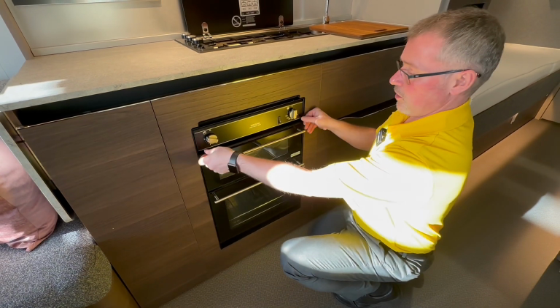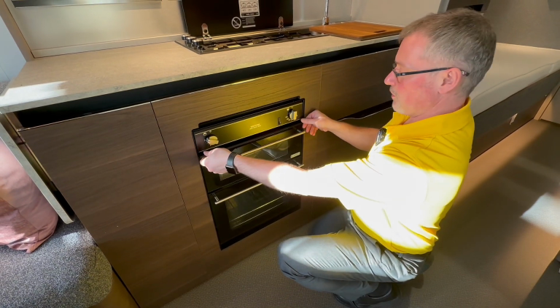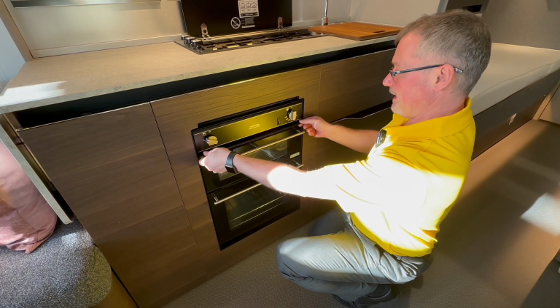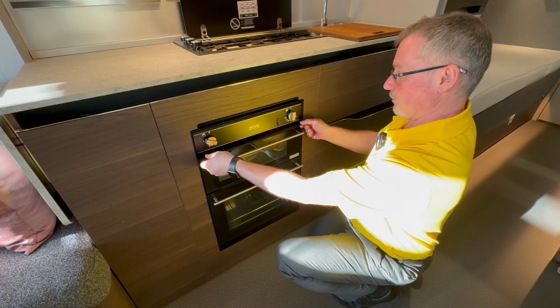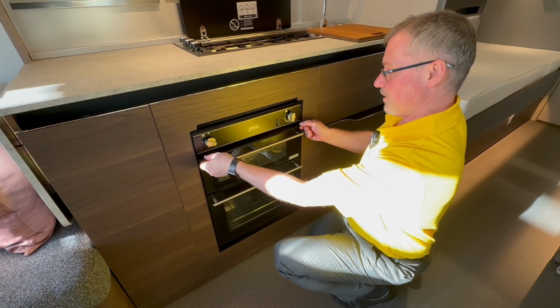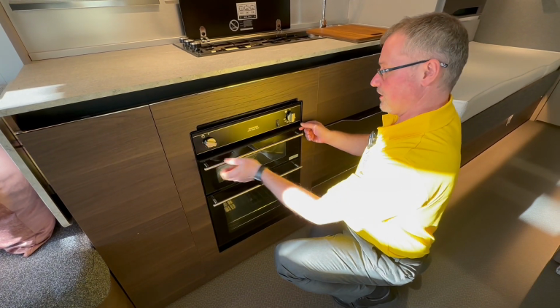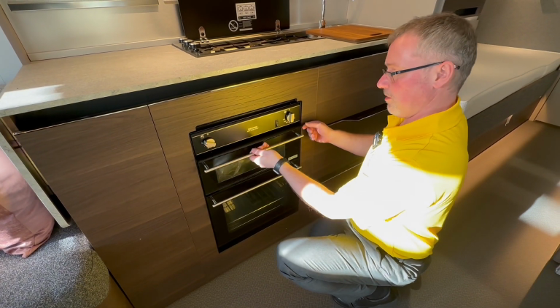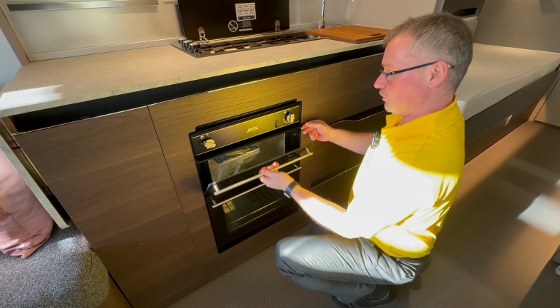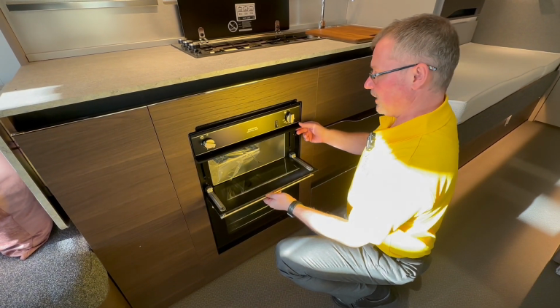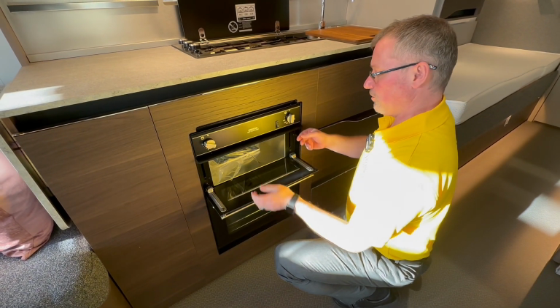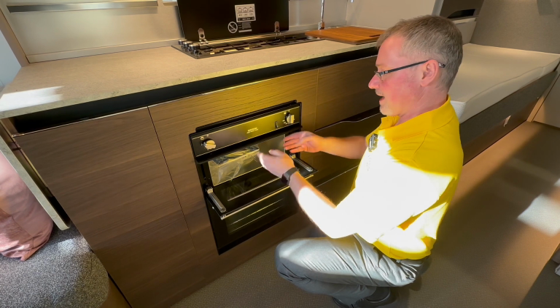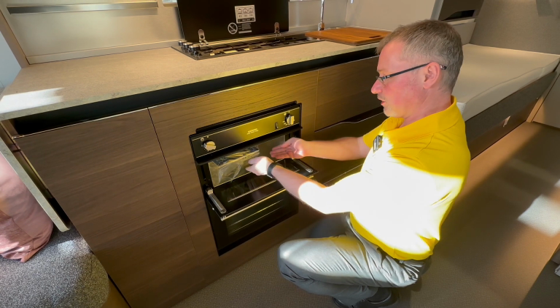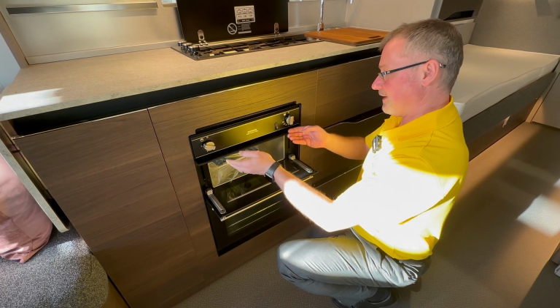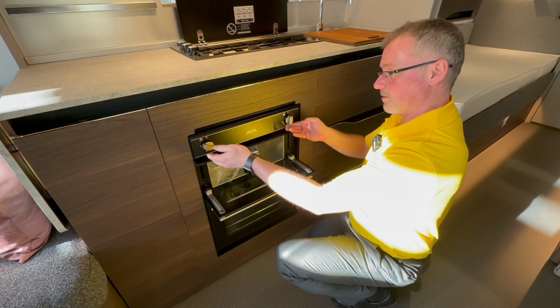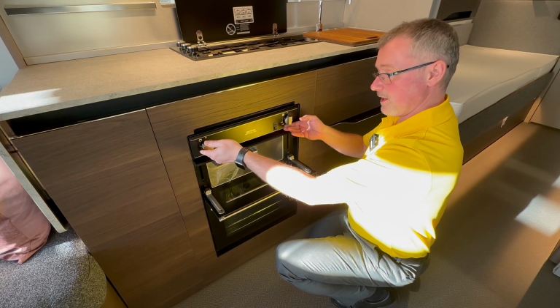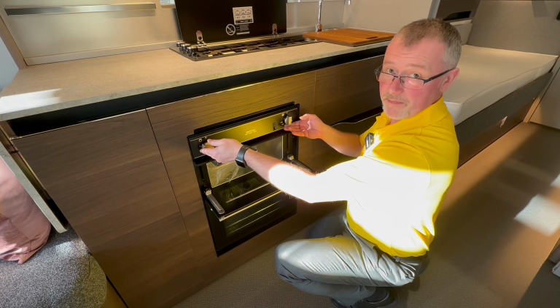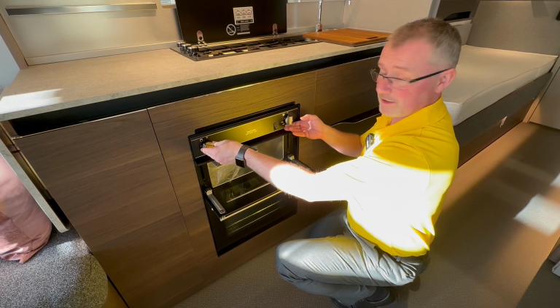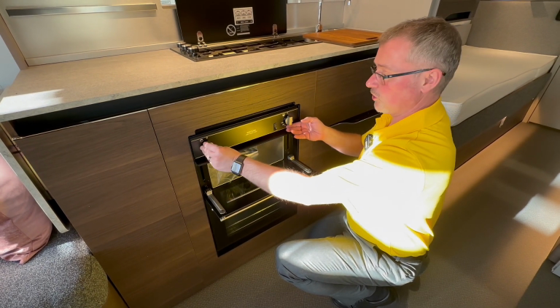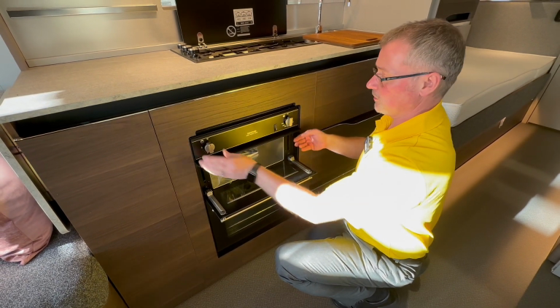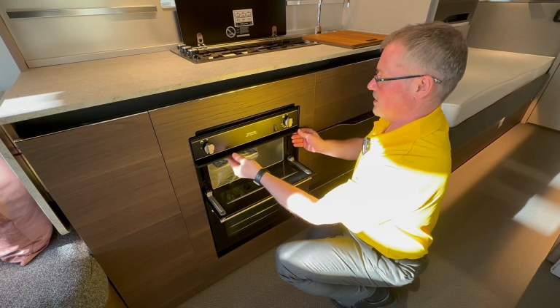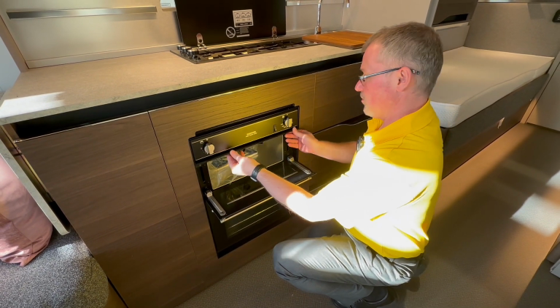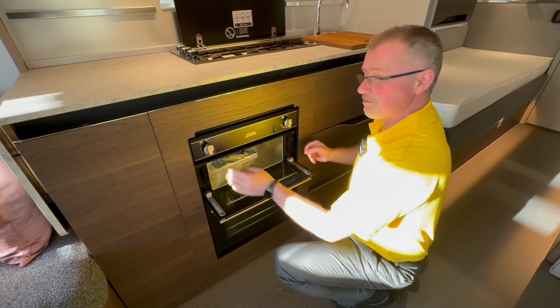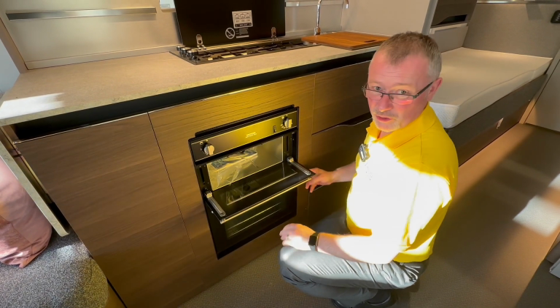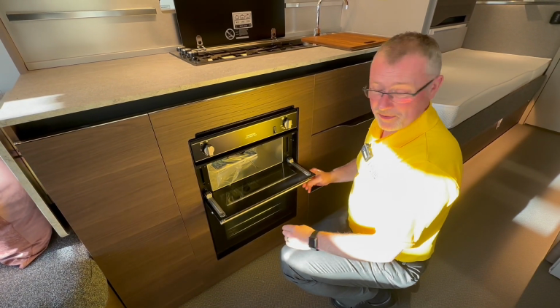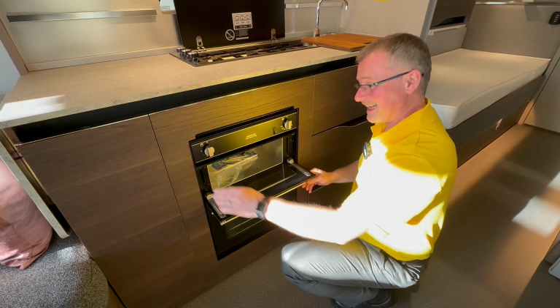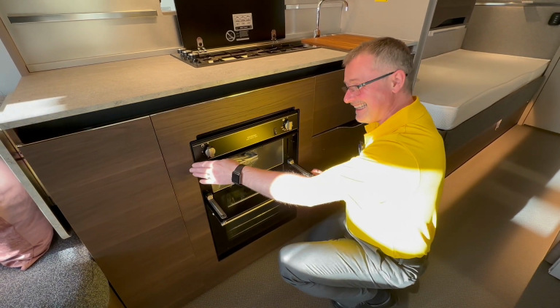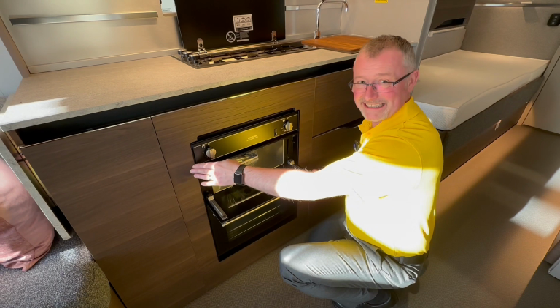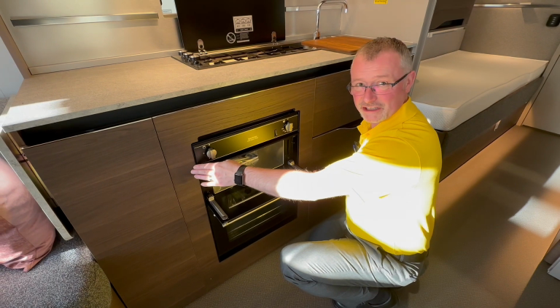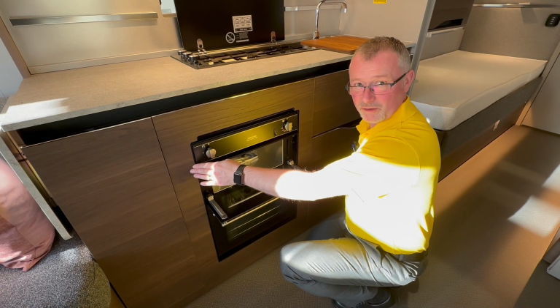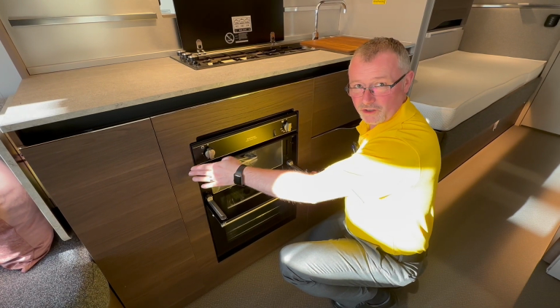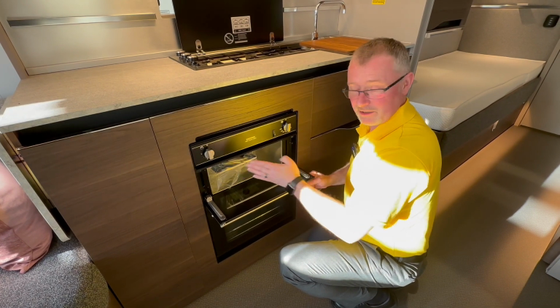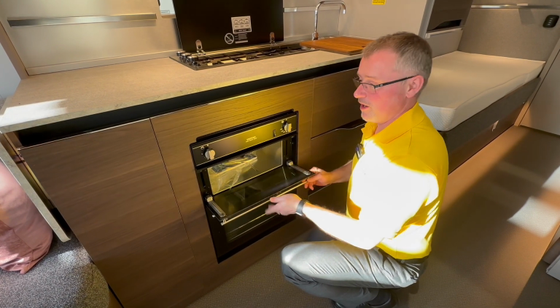You do have a heat shield when you're using your hob. Just make sure you pull that out — it stops the heat from coming up and damaging the controls. Make sure you pop it back in, as it's easy to catch trousers on and rip.